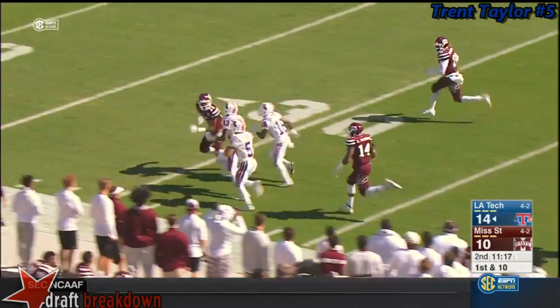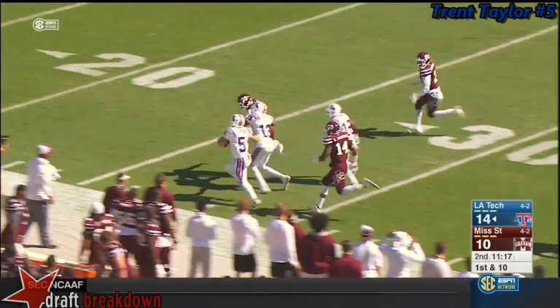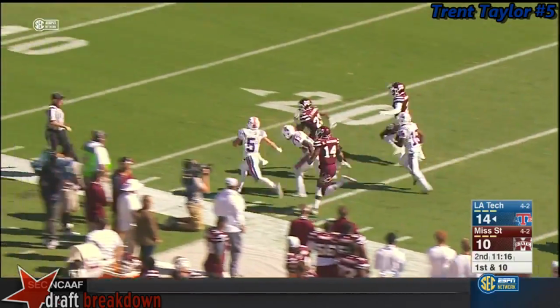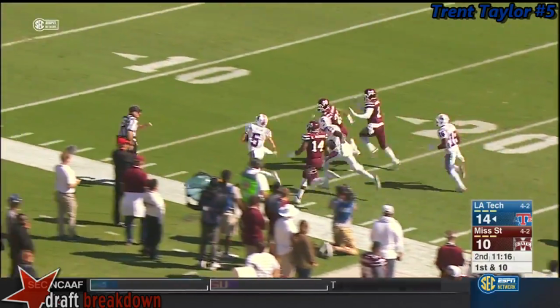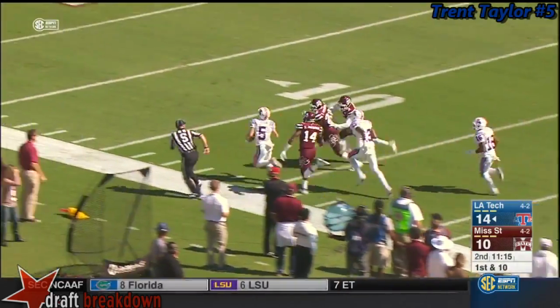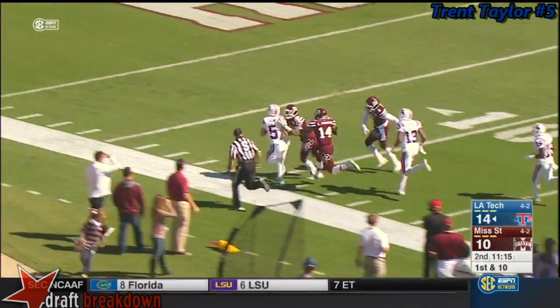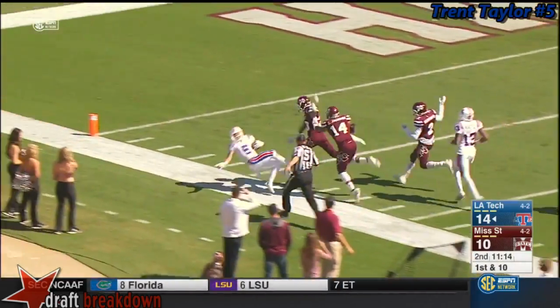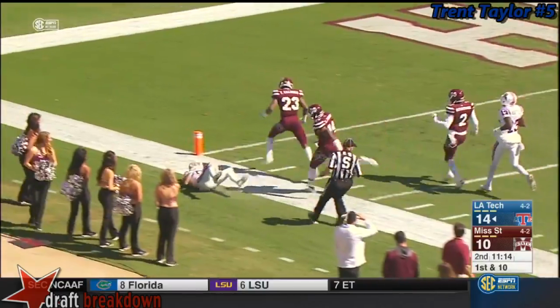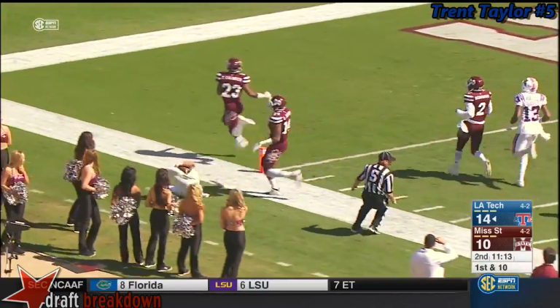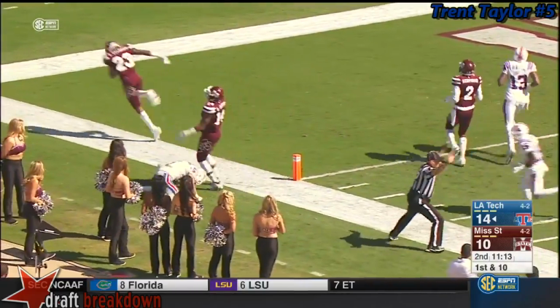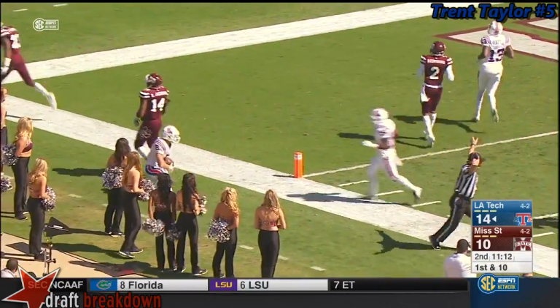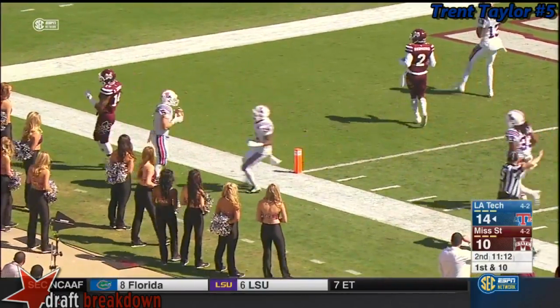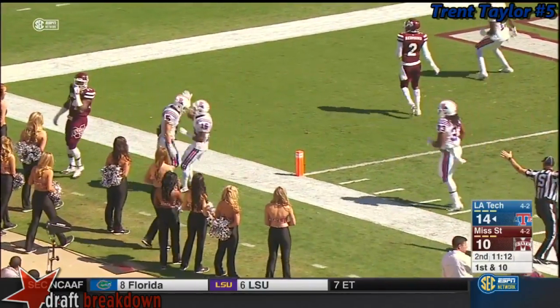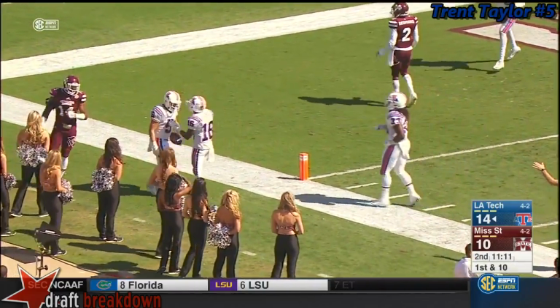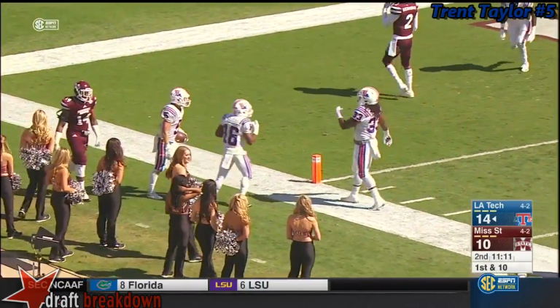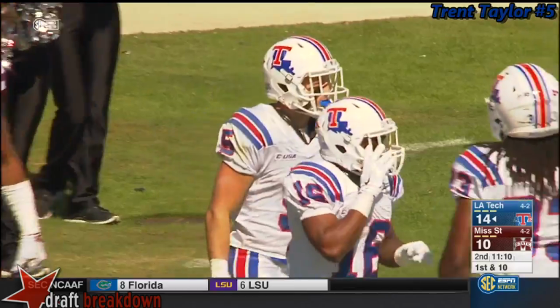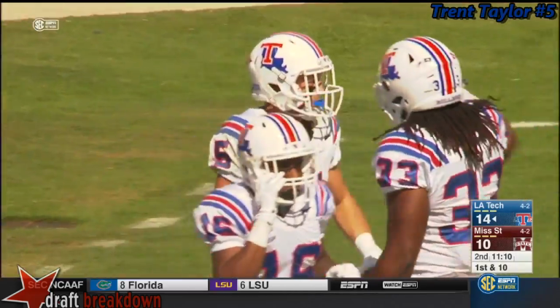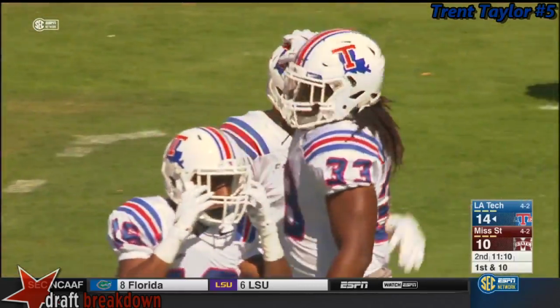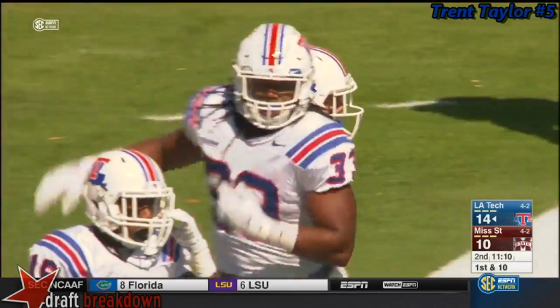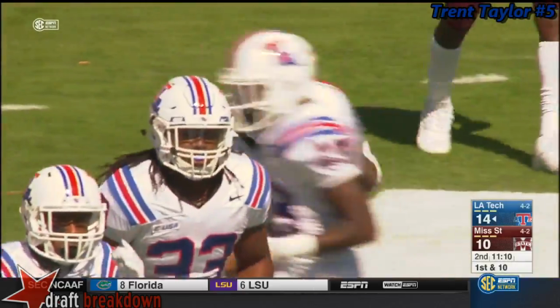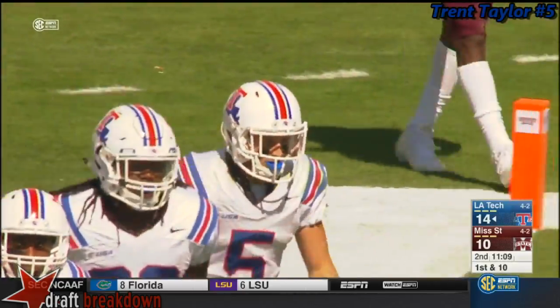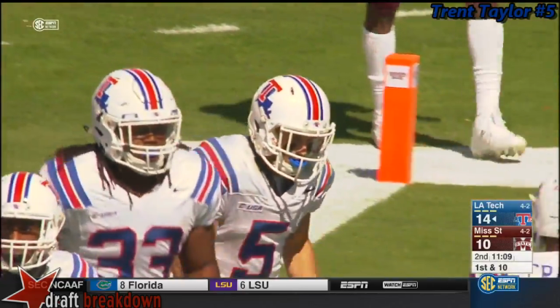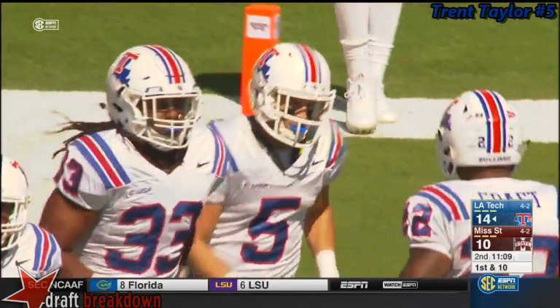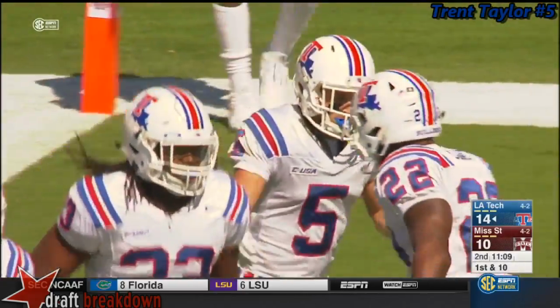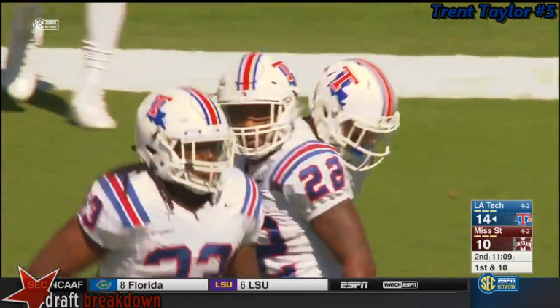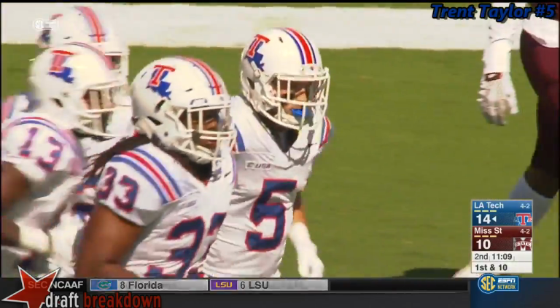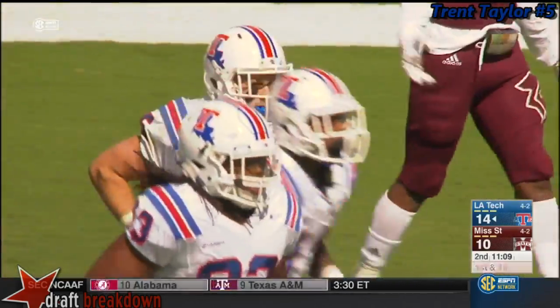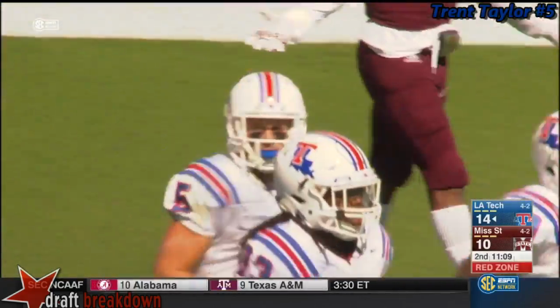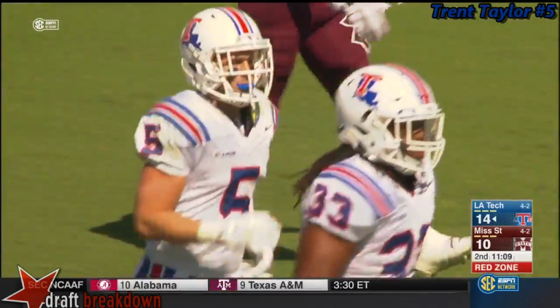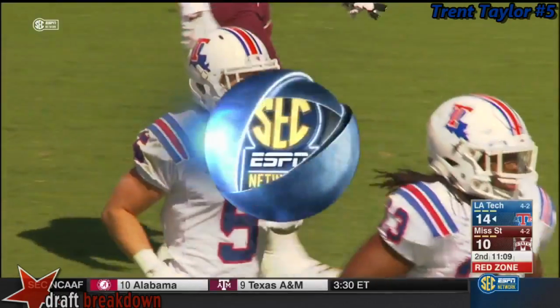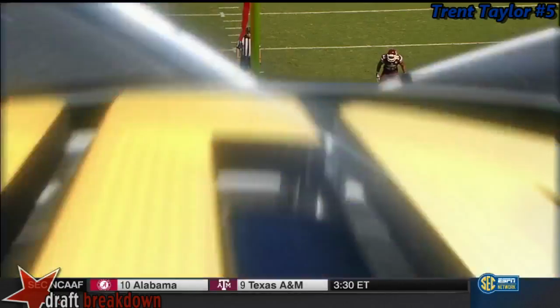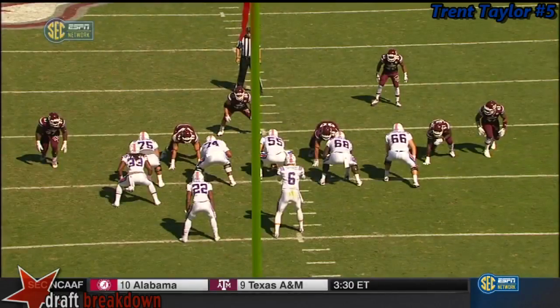They say he's still in bounds. Inside the 20, the 10, and pushed out of bounds. By five-foot-eight Trent Taylor, a 56-yard reception. That's YAC yards for you.